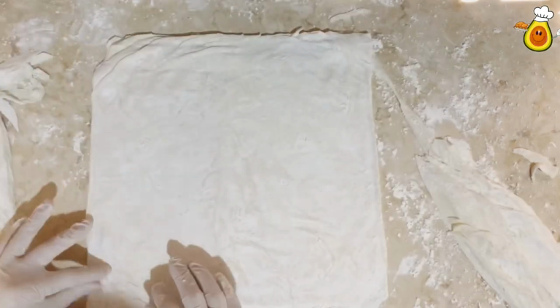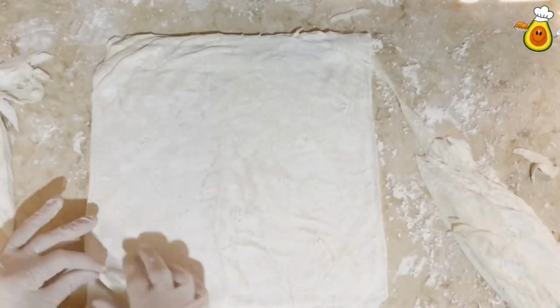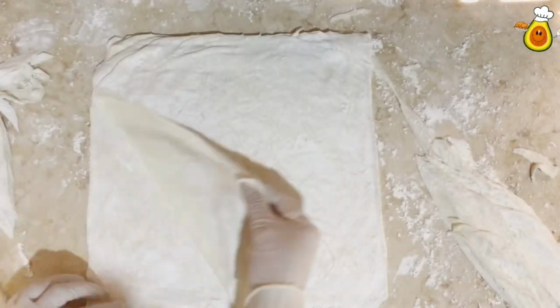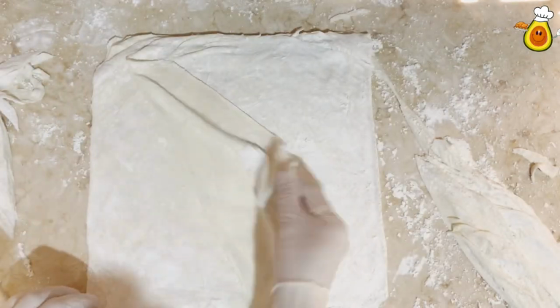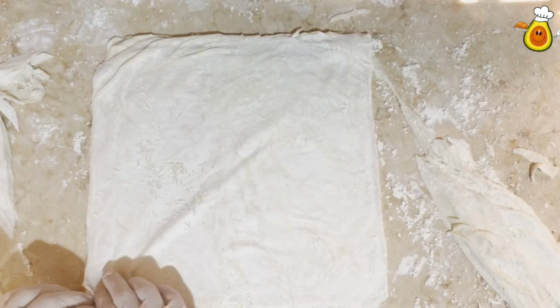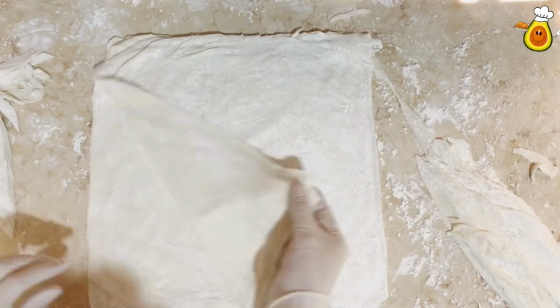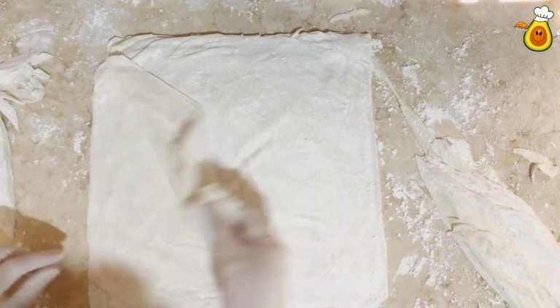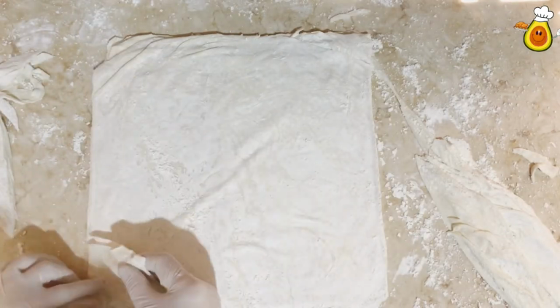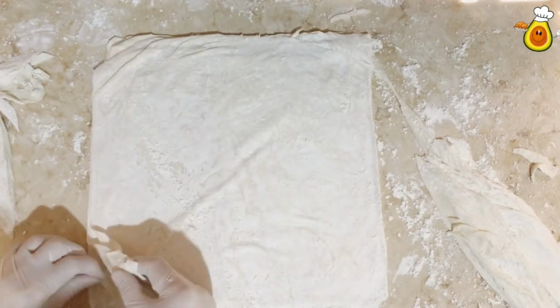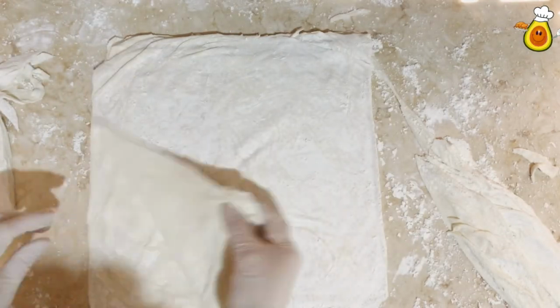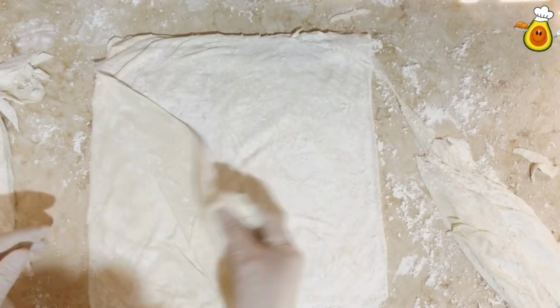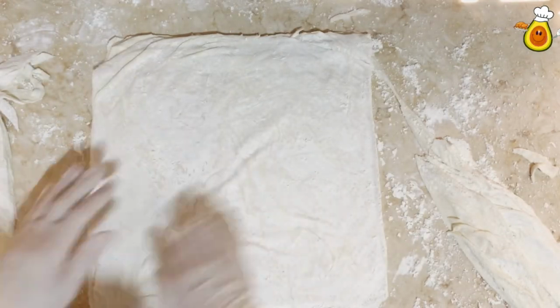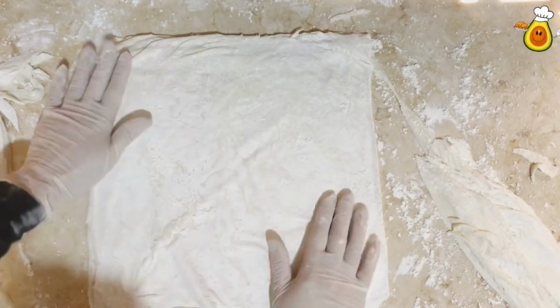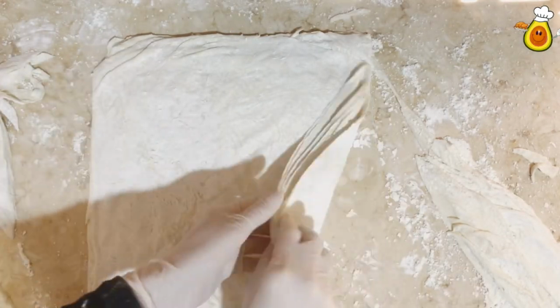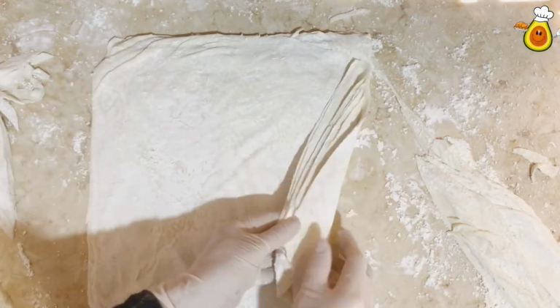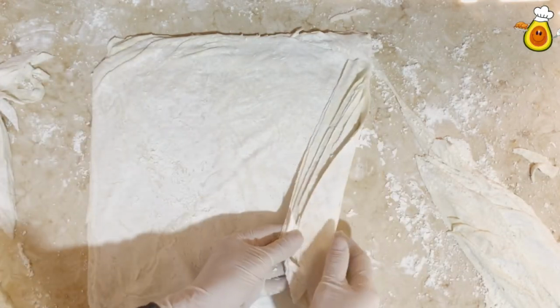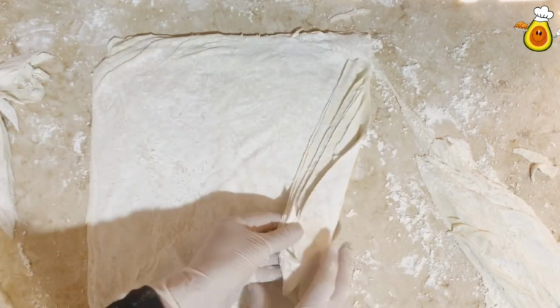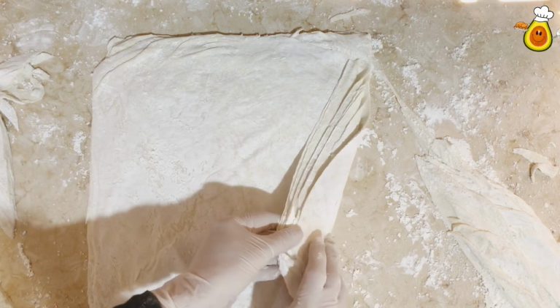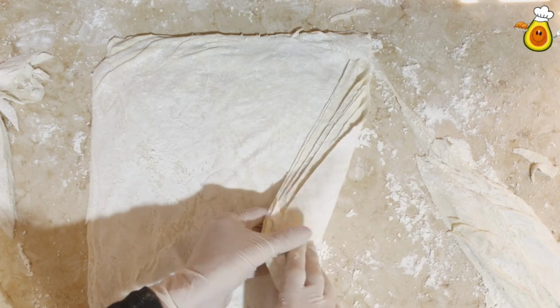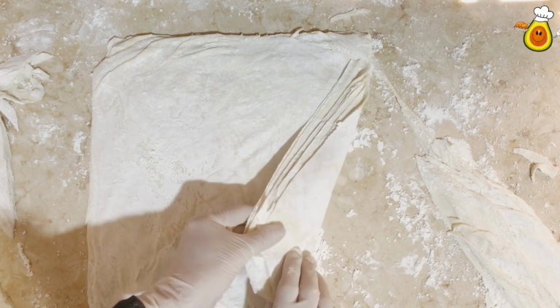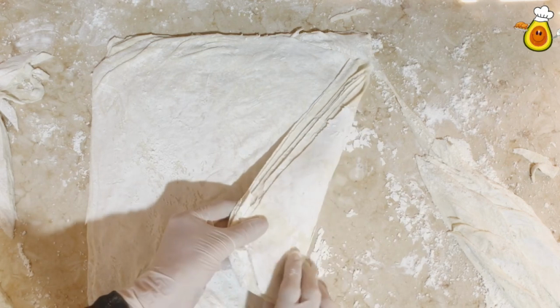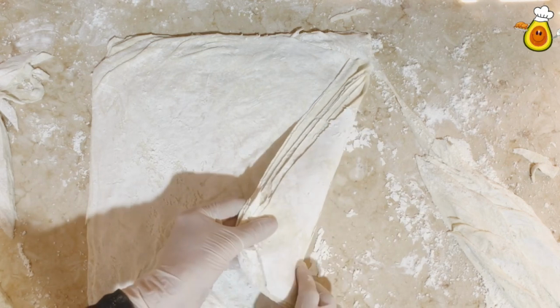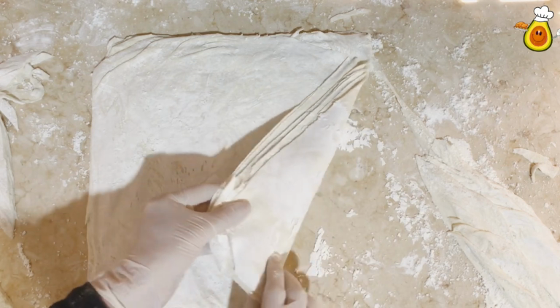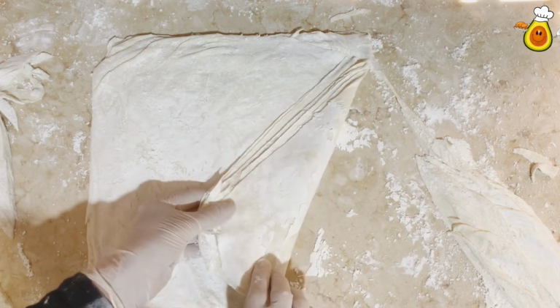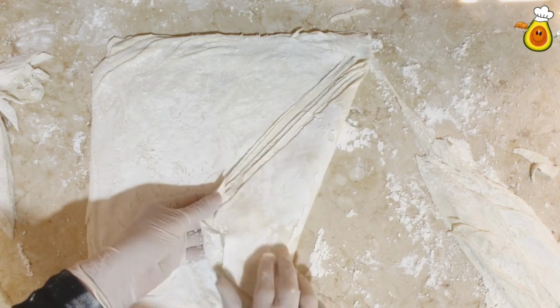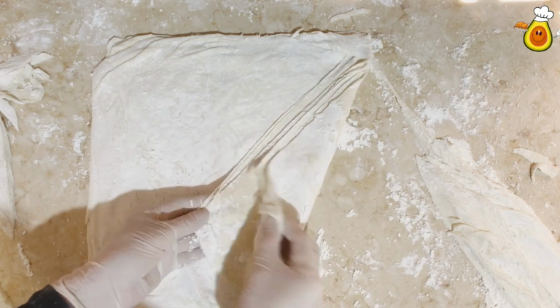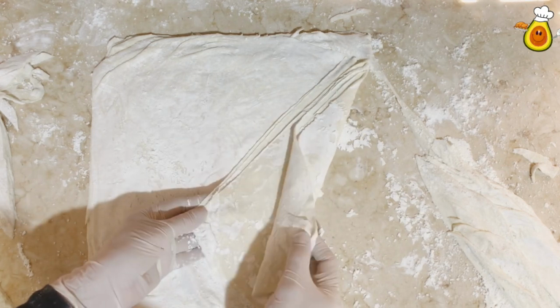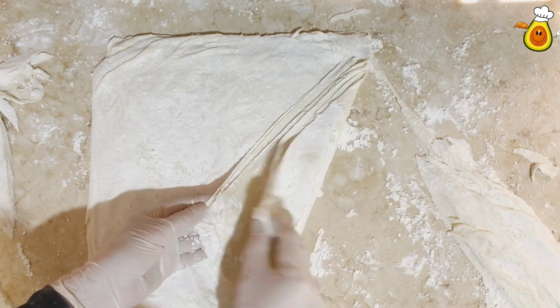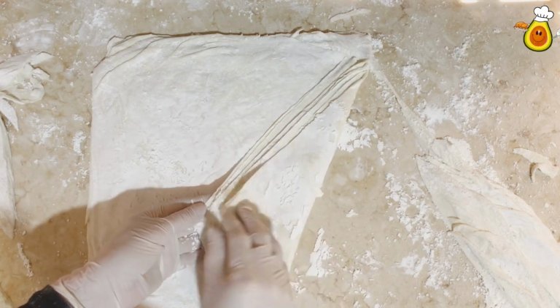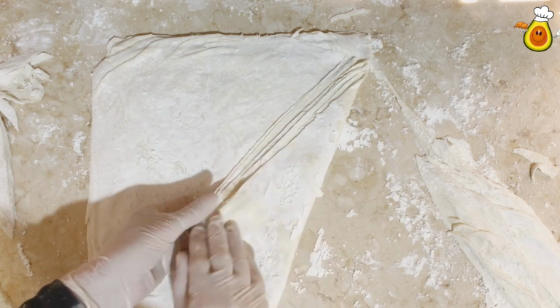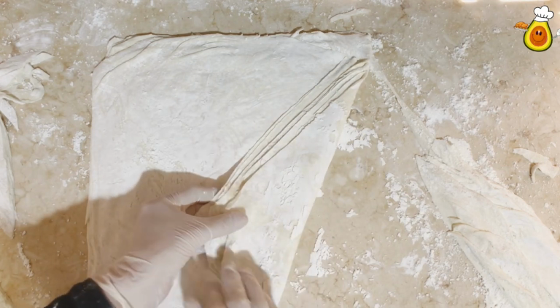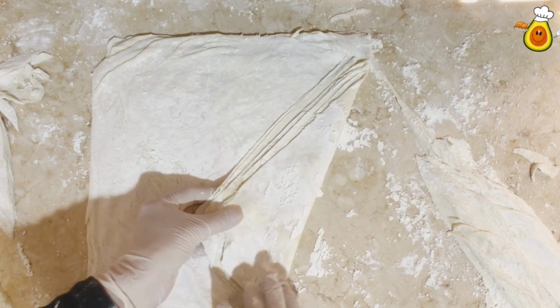In the next video I am going to make a recipe with this filo pastry. I hope you like the video. Till we meet again, goodbye.